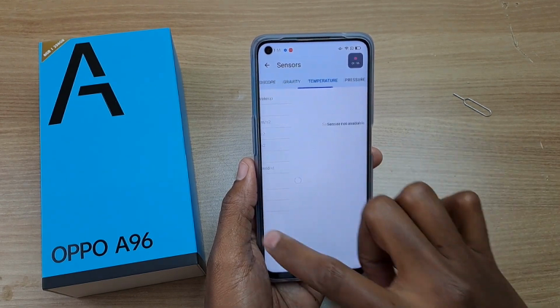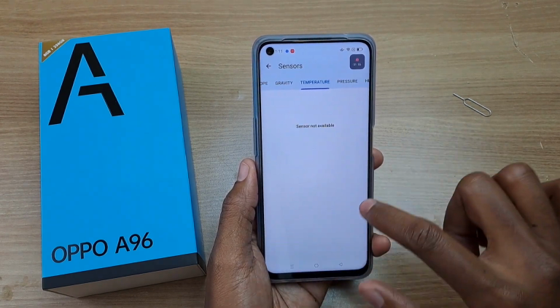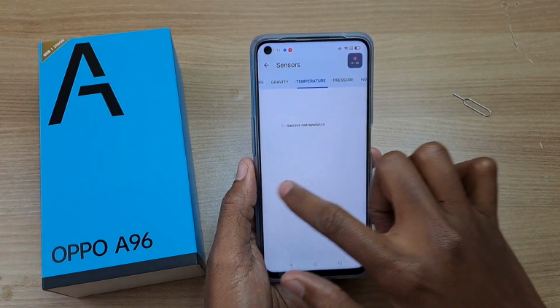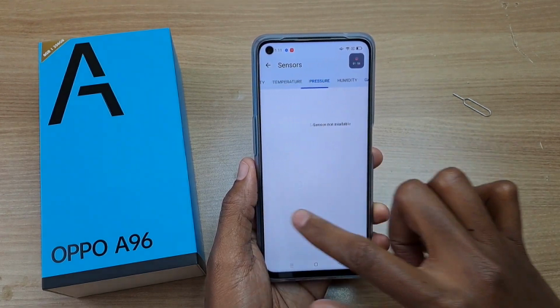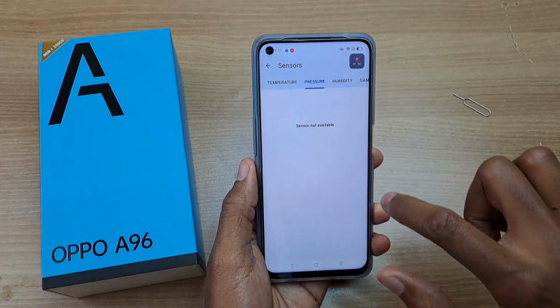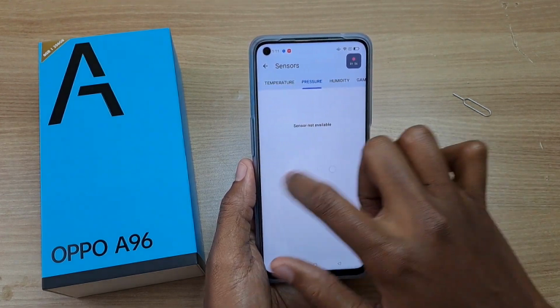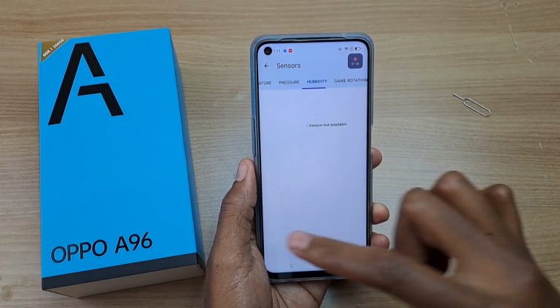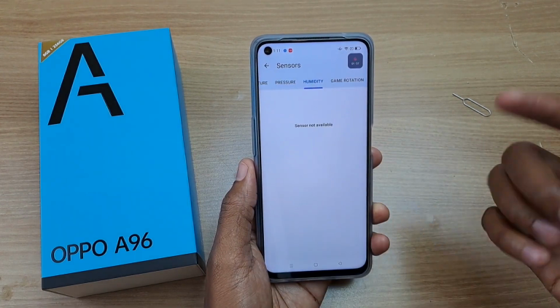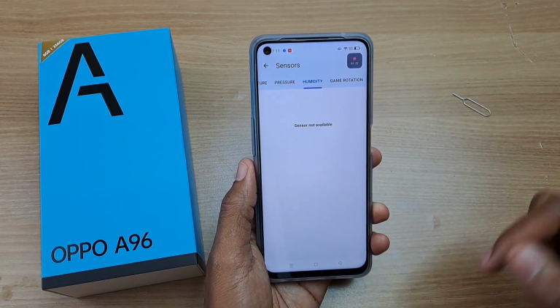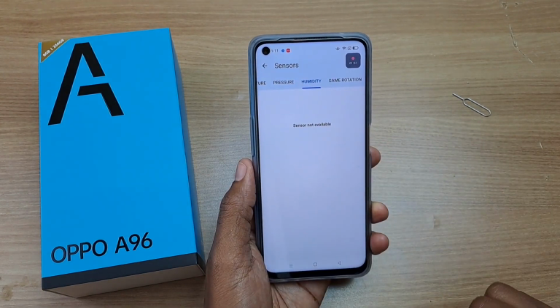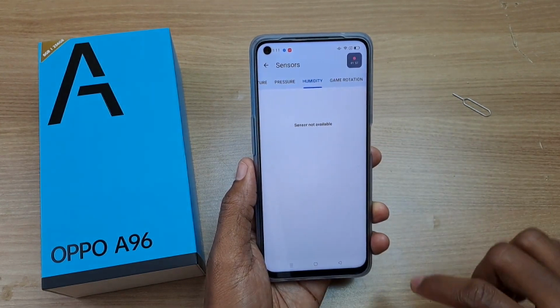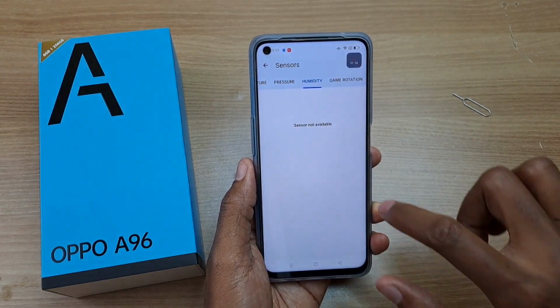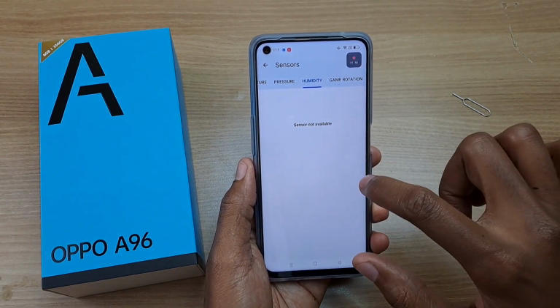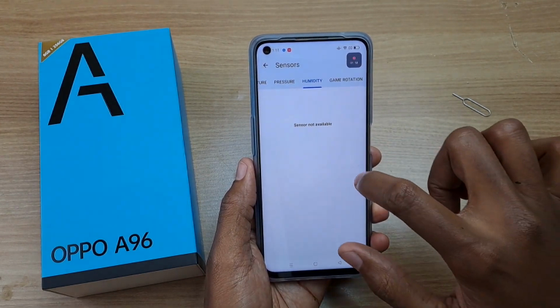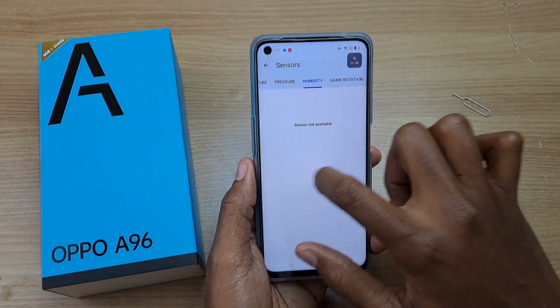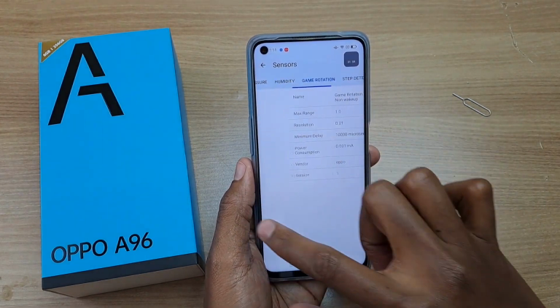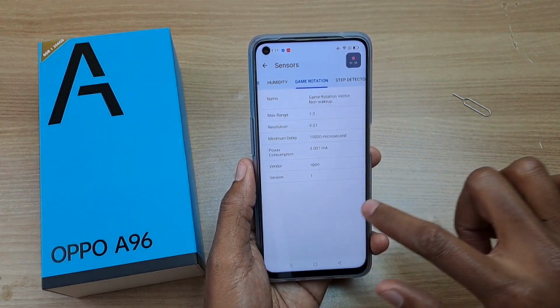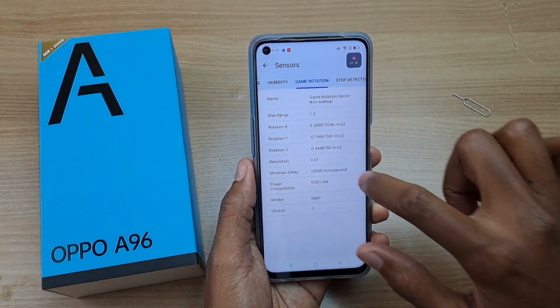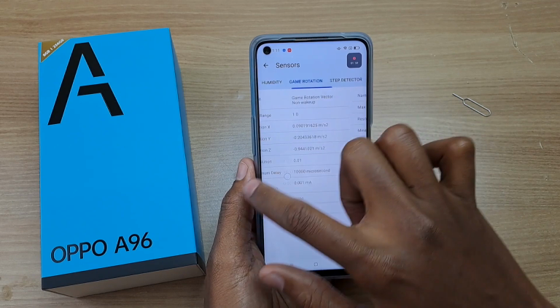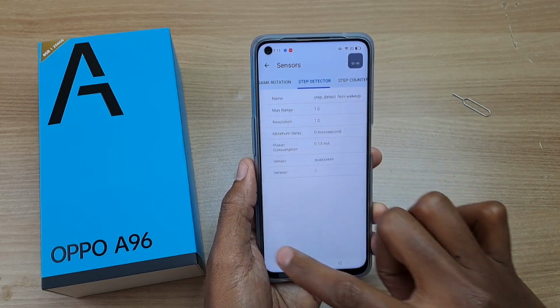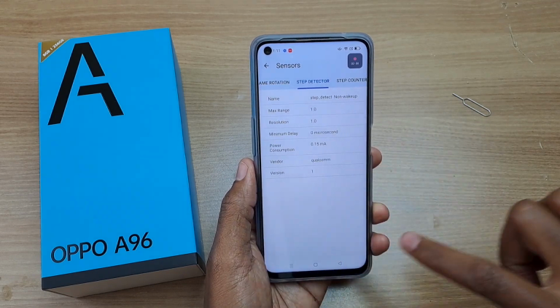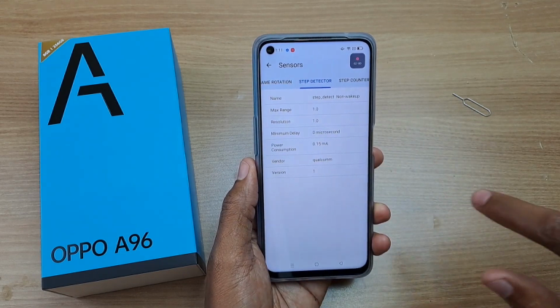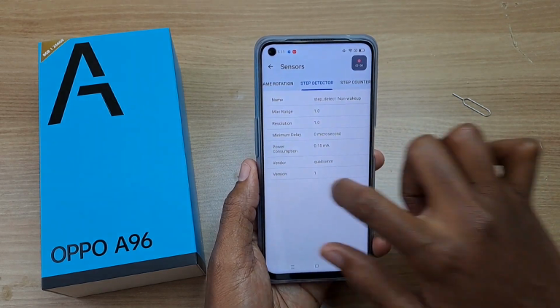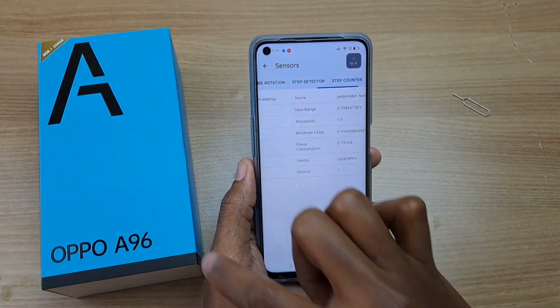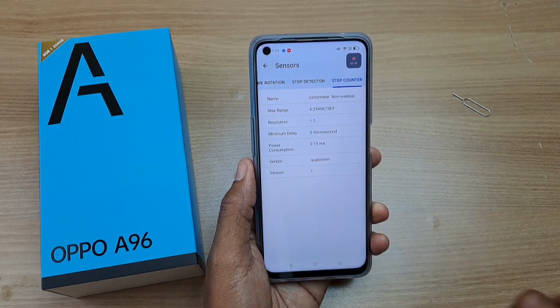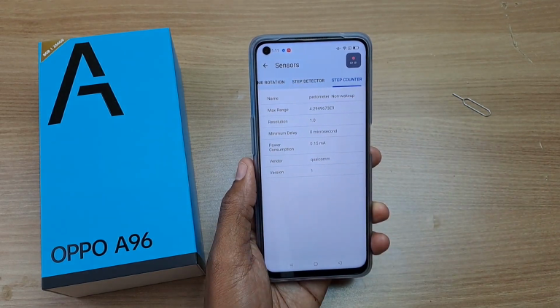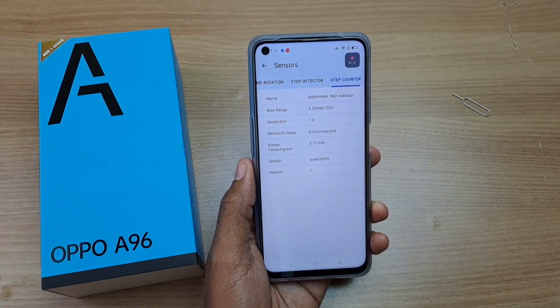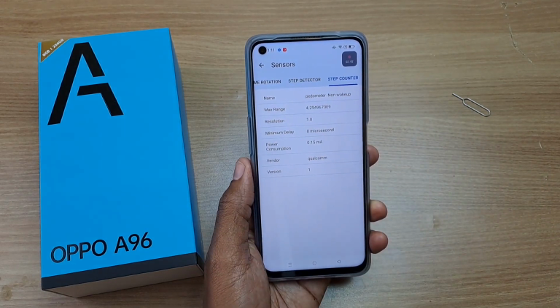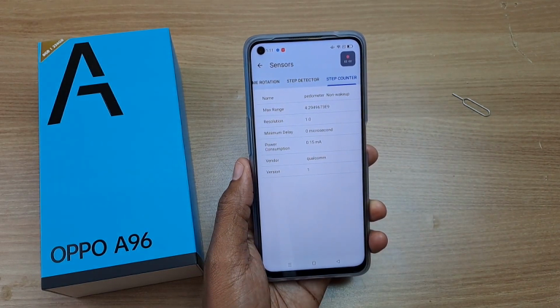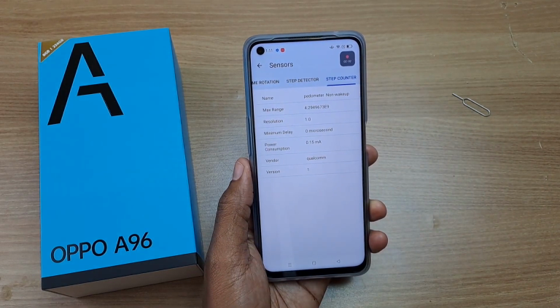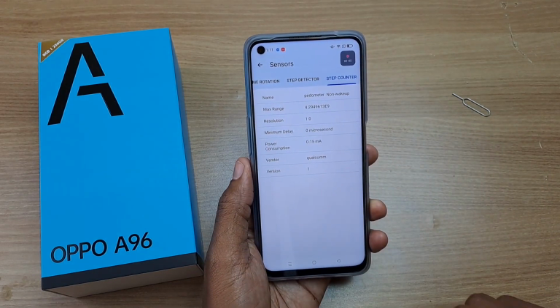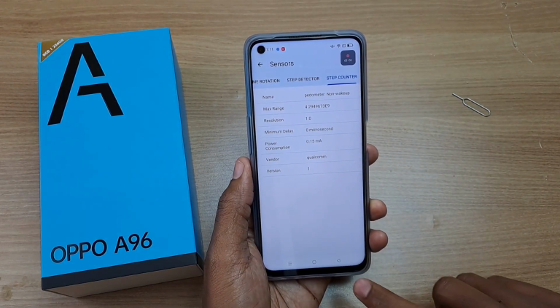The temperature, pressure, and humidity sensors are not available. And finally, the game rotation, step detector, and step counter sensors are available.